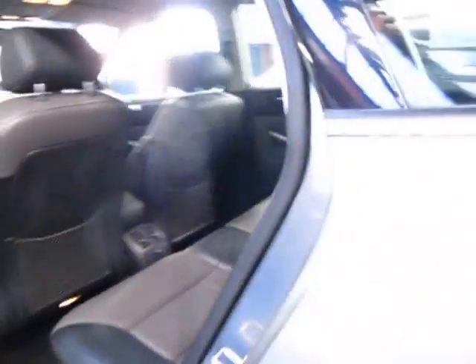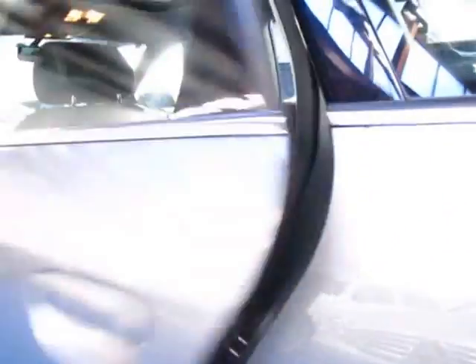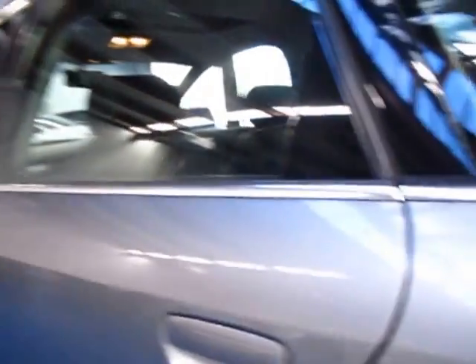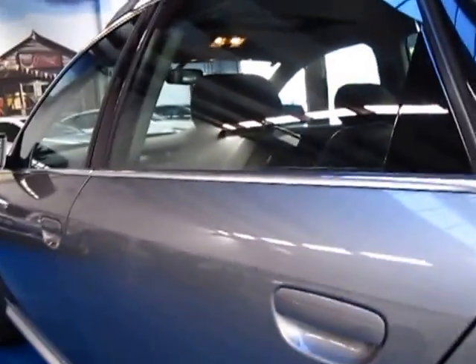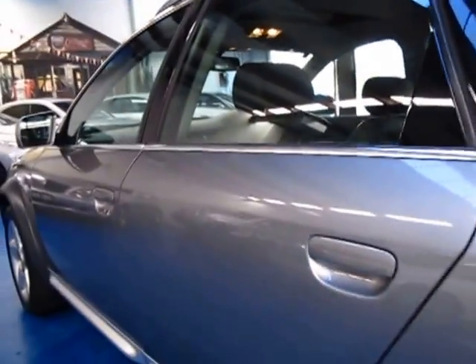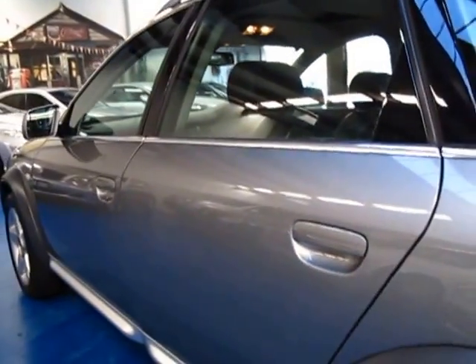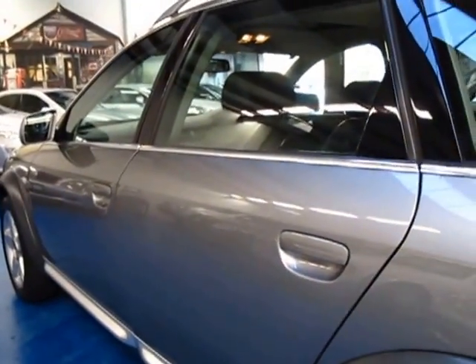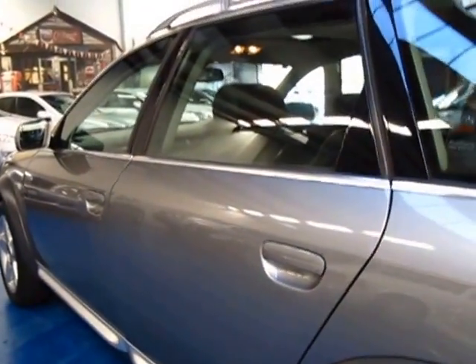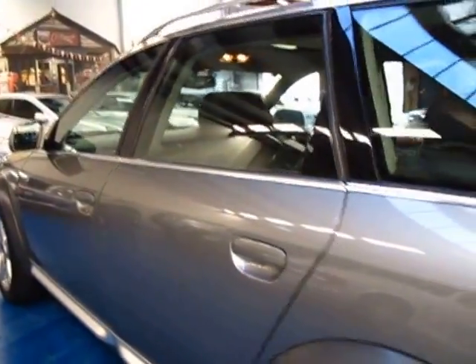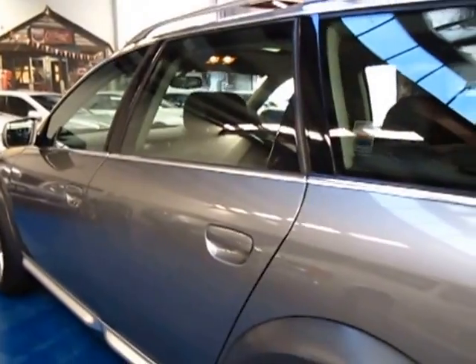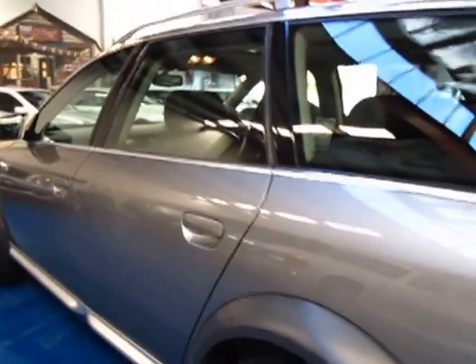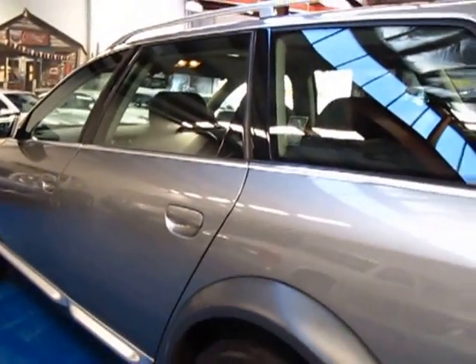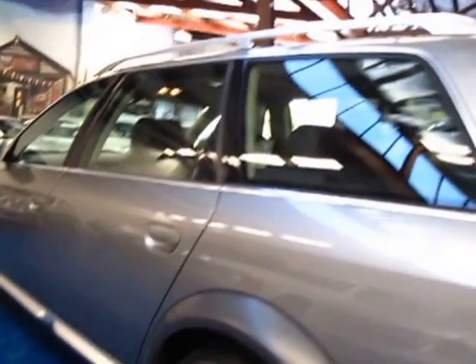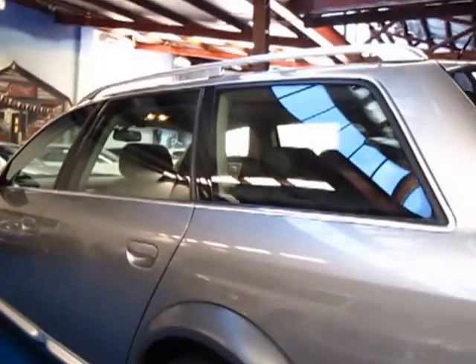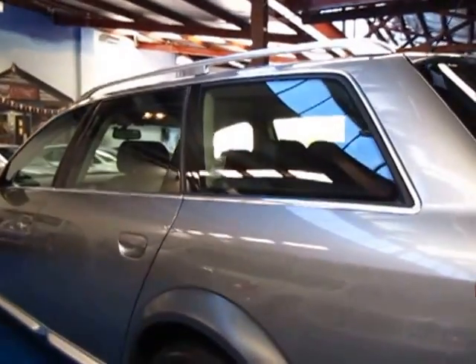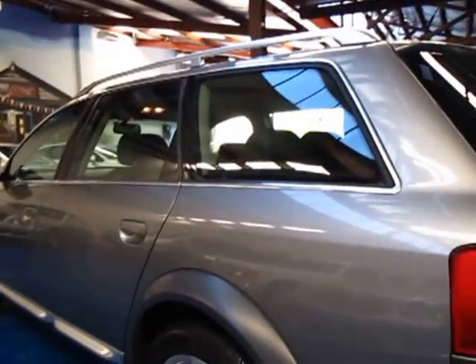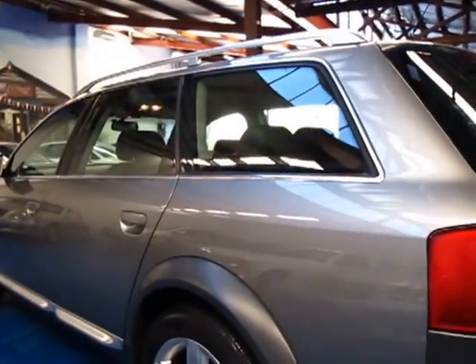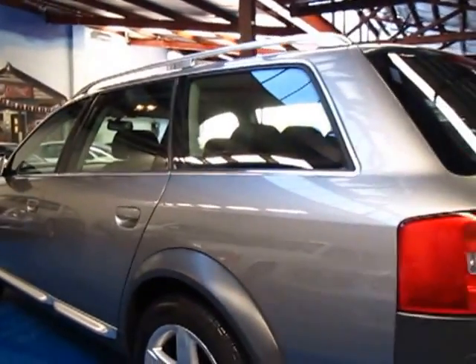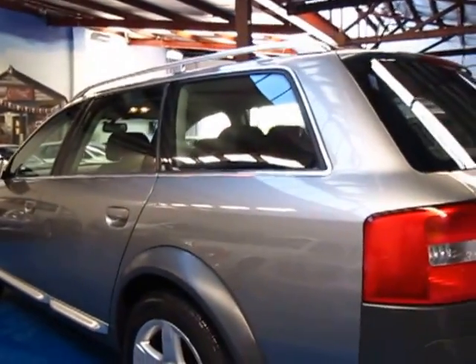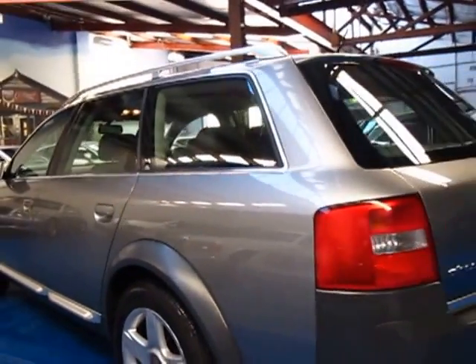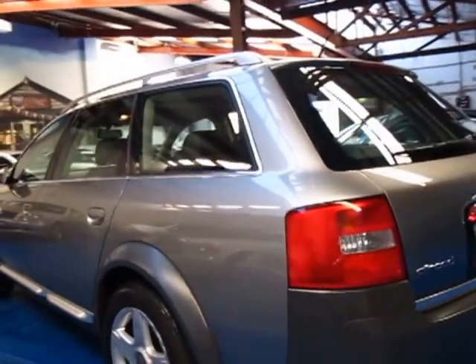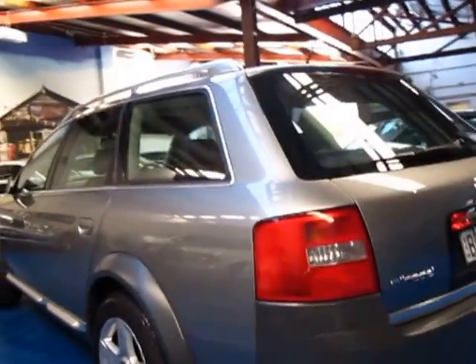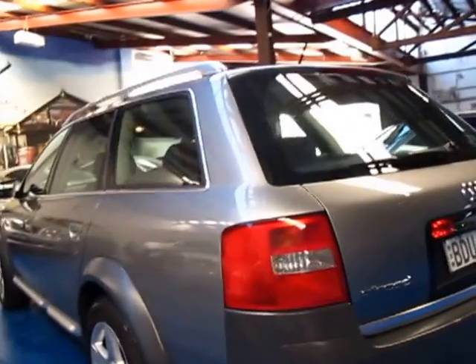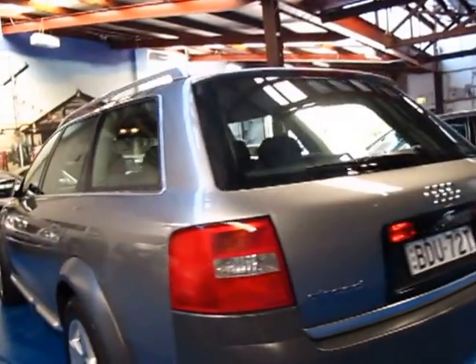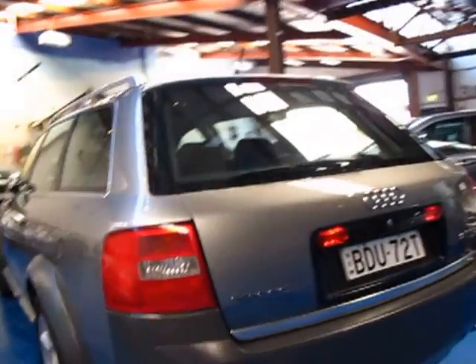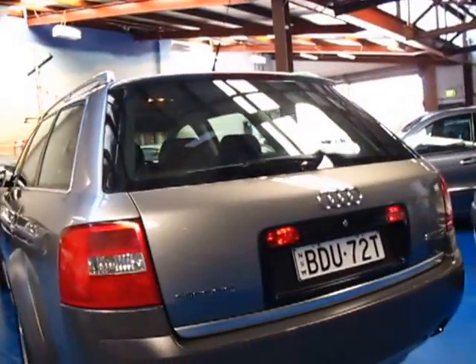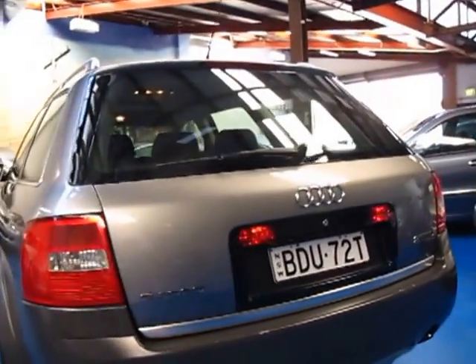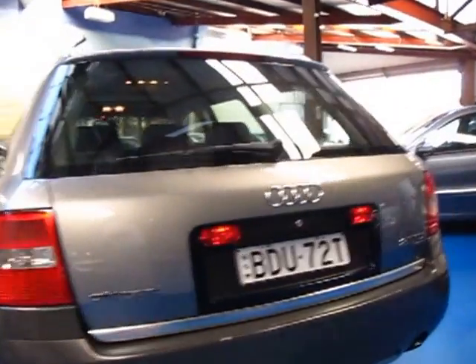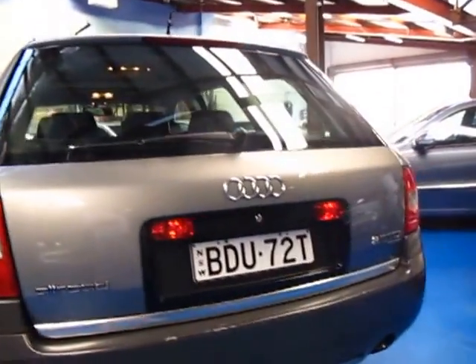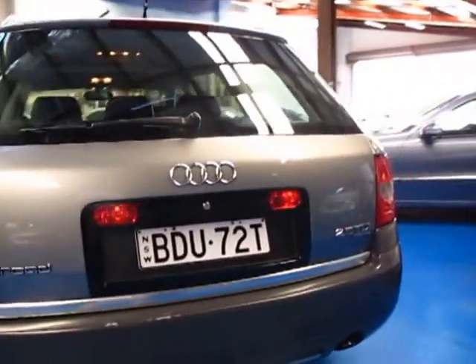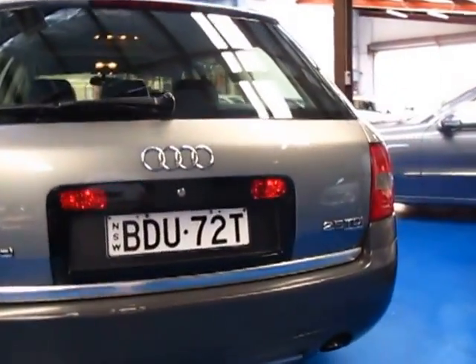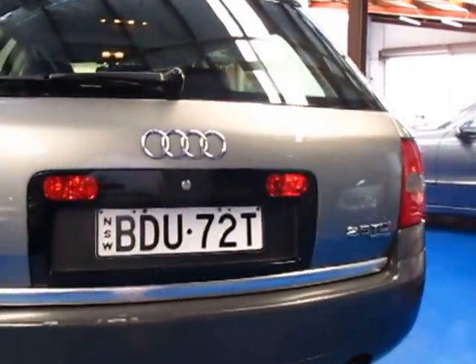Generally with these station wagons they tend to be a bit bruised and battered — they've been family cars, they've usually had a dog or two in them — but this one really is in very good condition. Certainly one of the better condition All-Roads I've seen in the past twelve months.